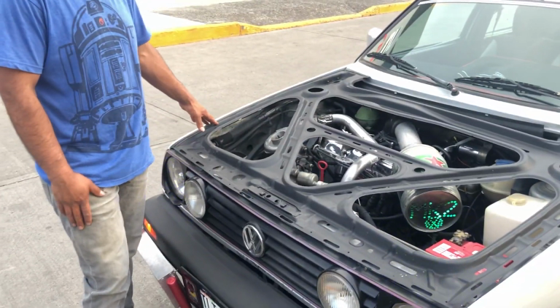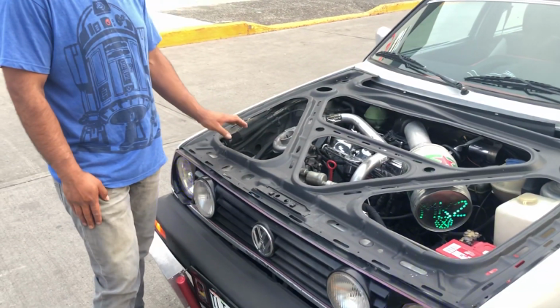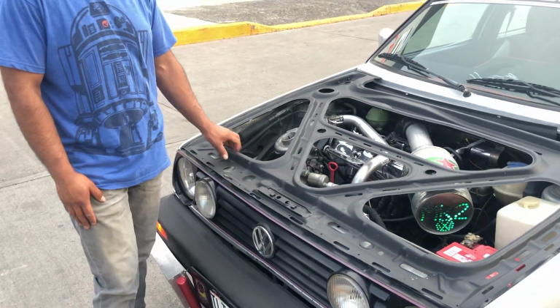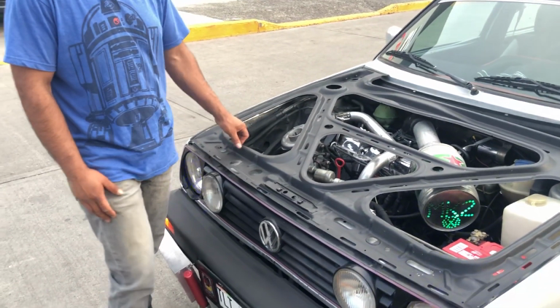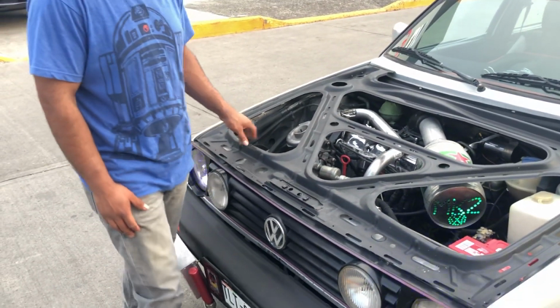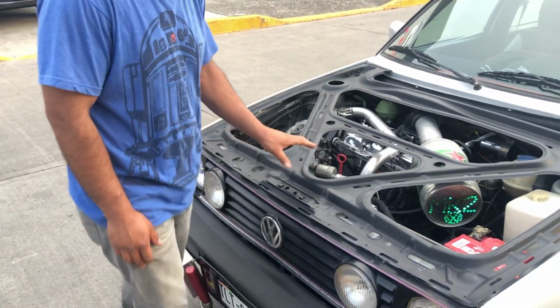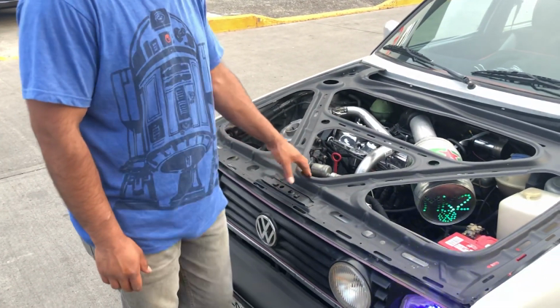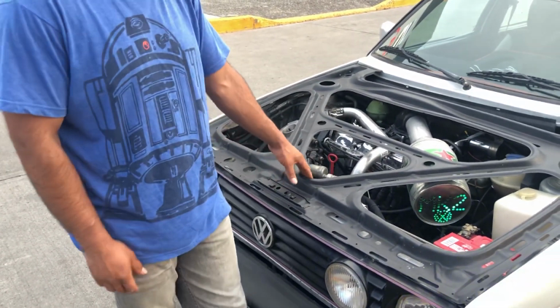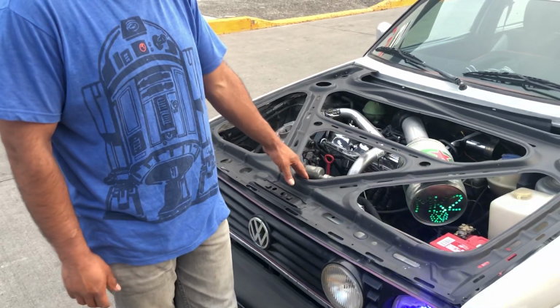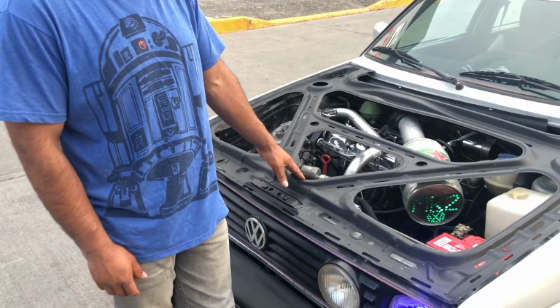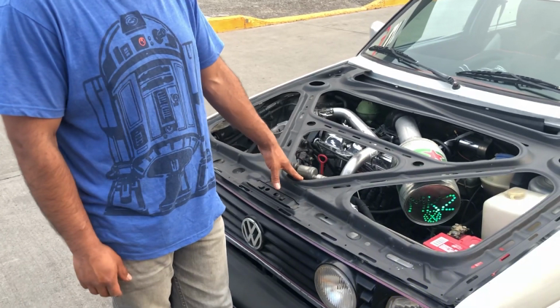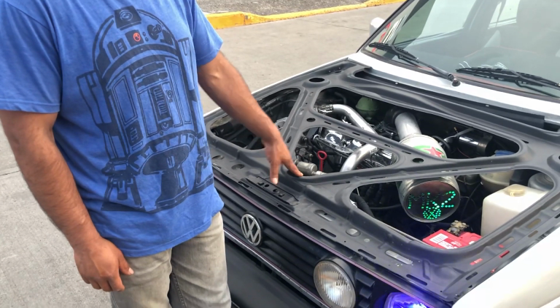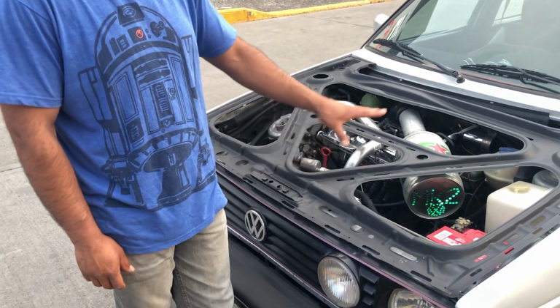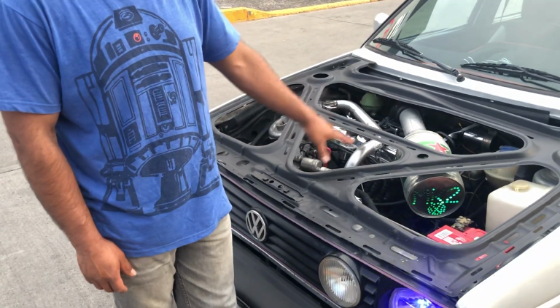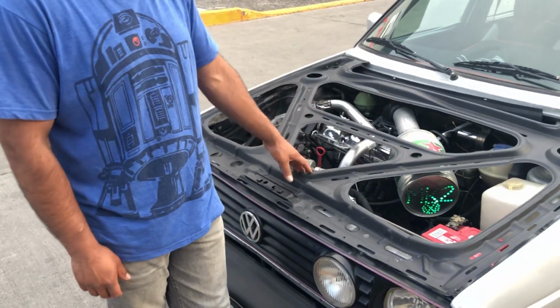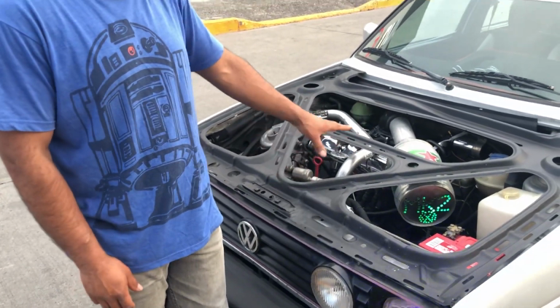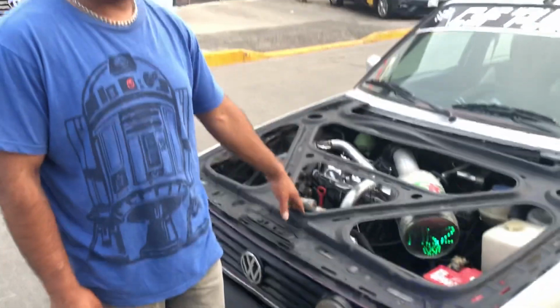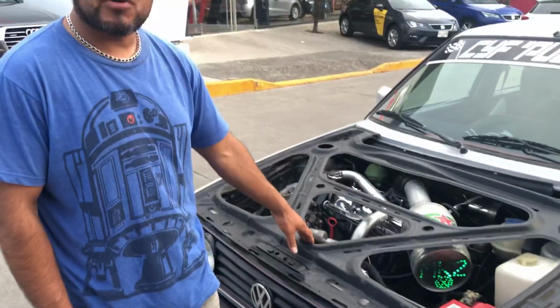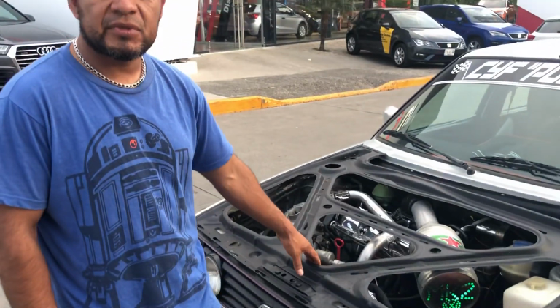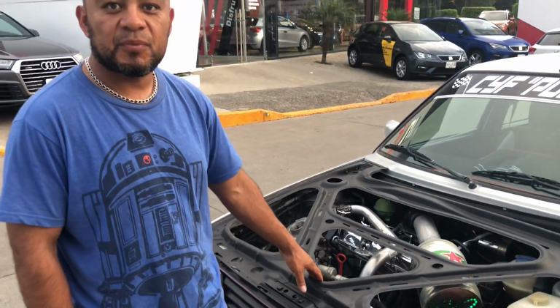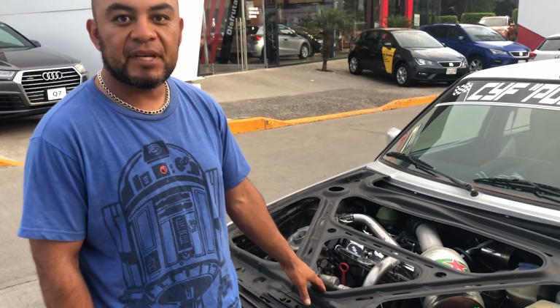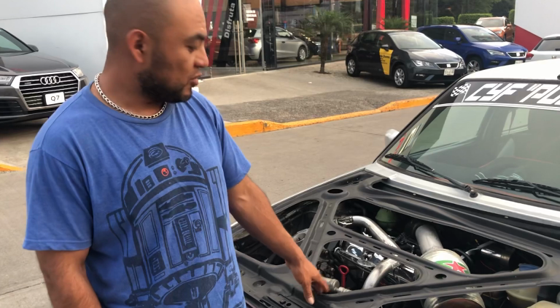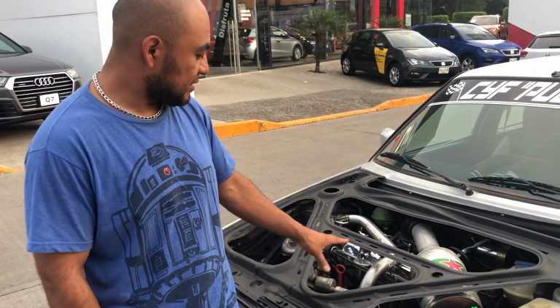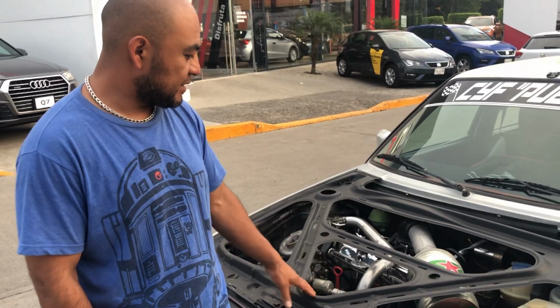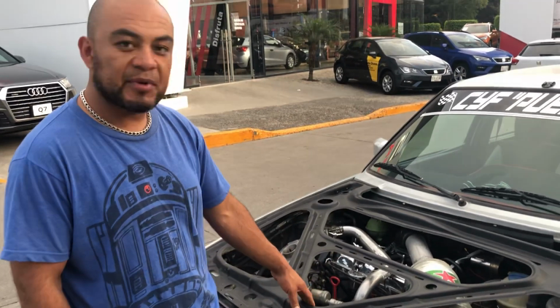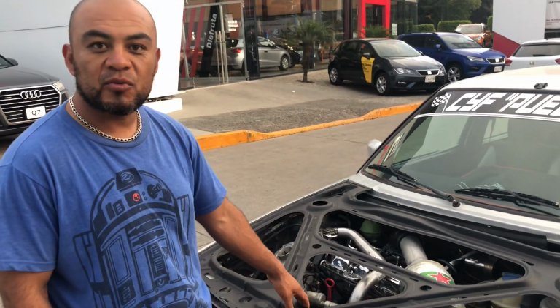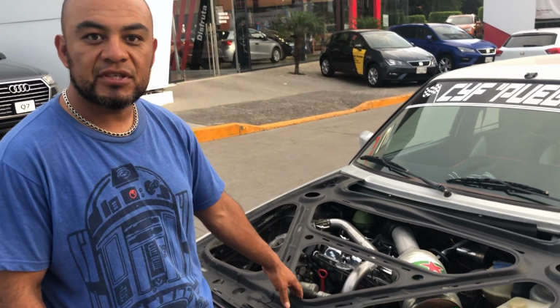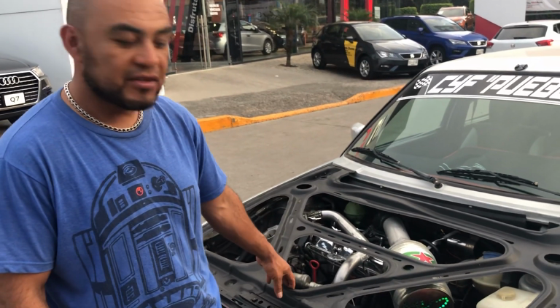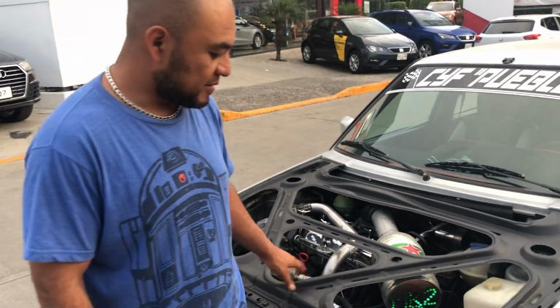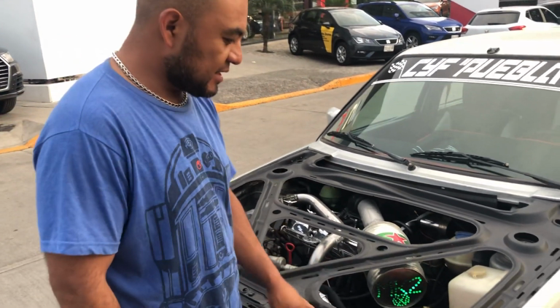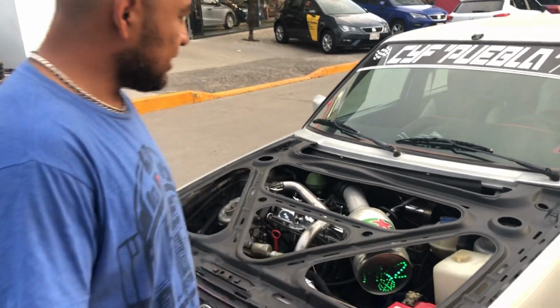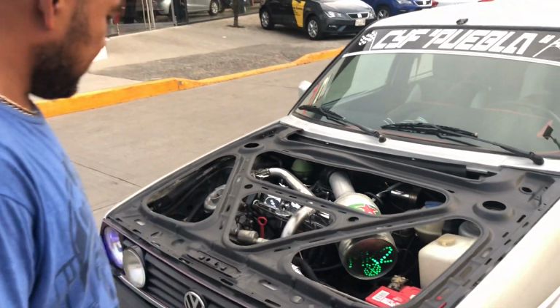That way you can give a special touch to your car, and even more if you have something special in your motor — then you can see your motor better. I hope you liked this video.